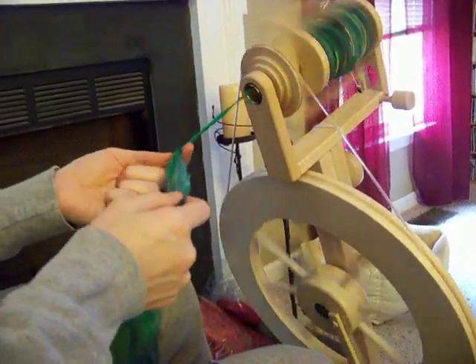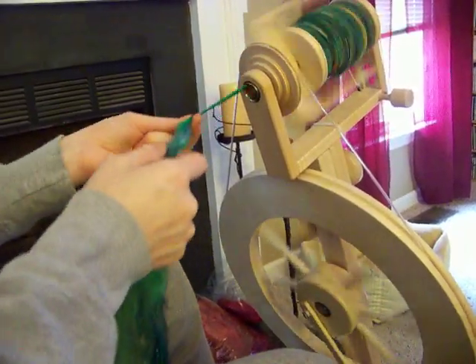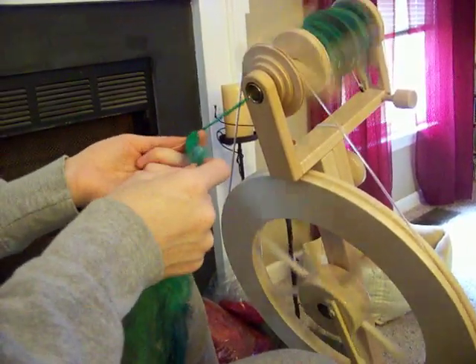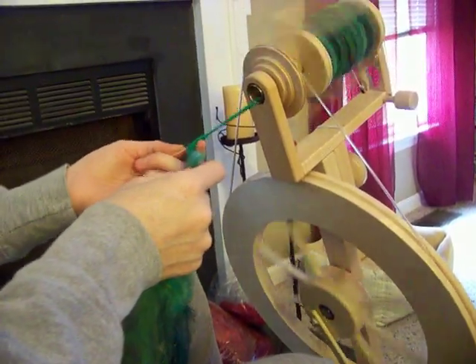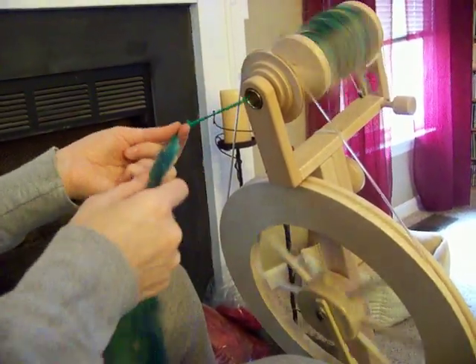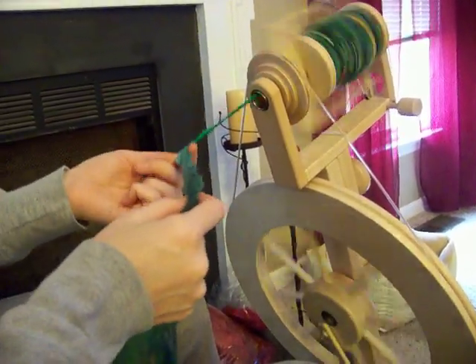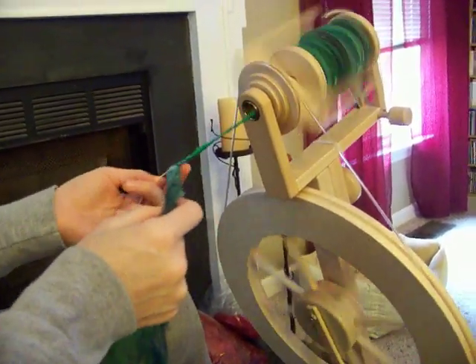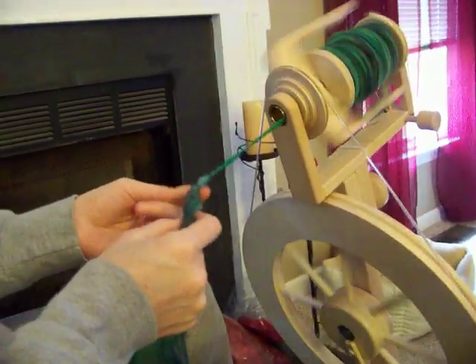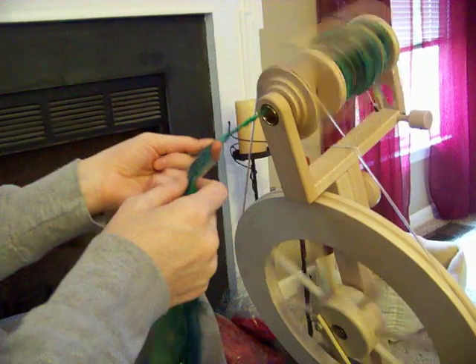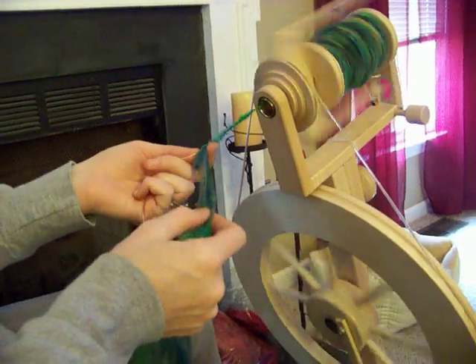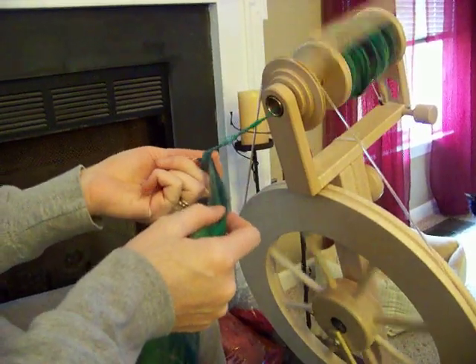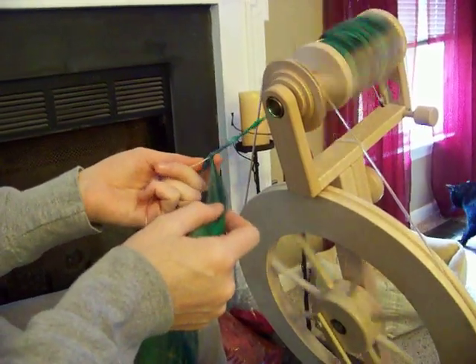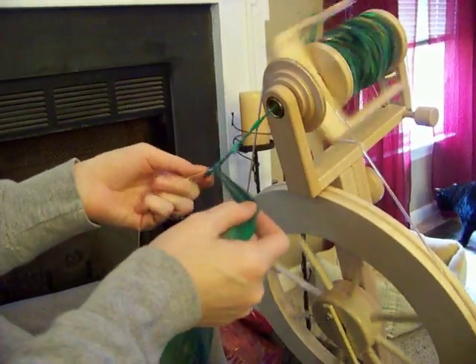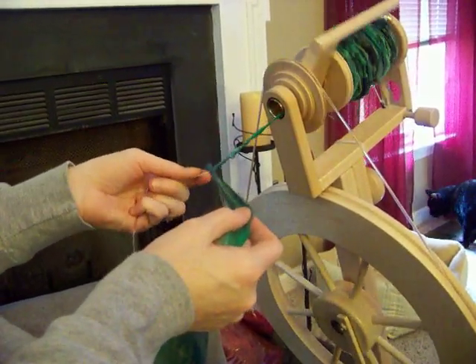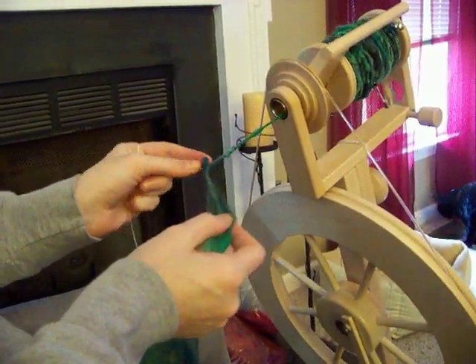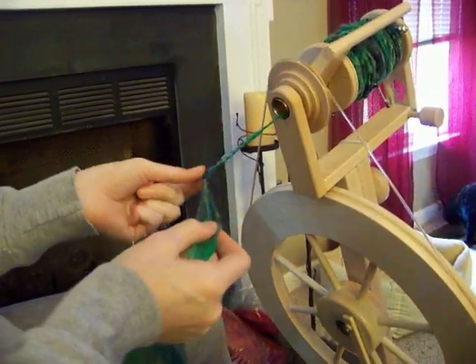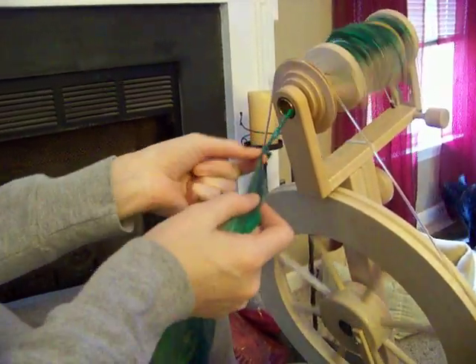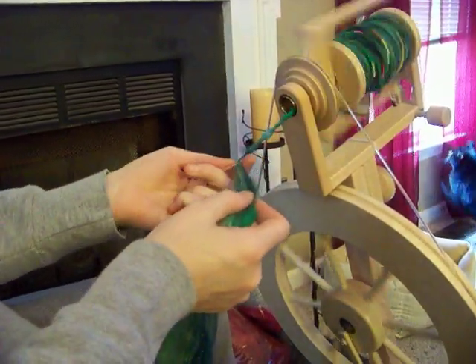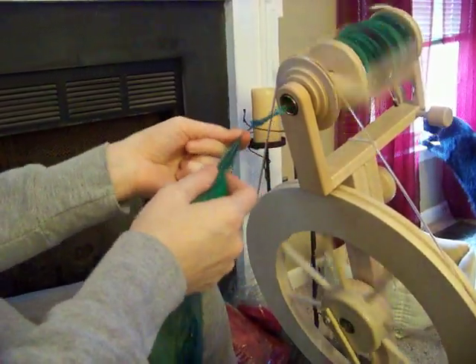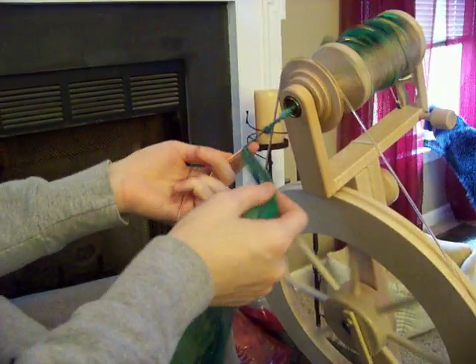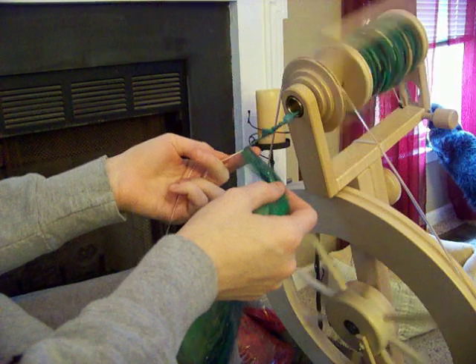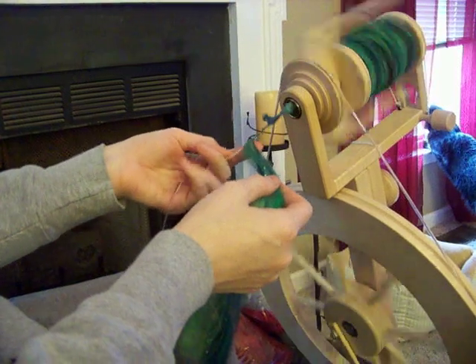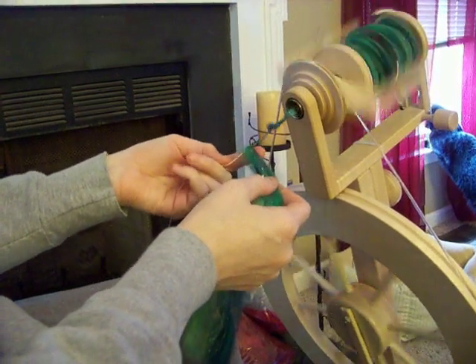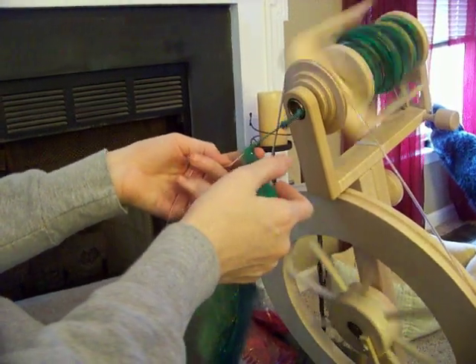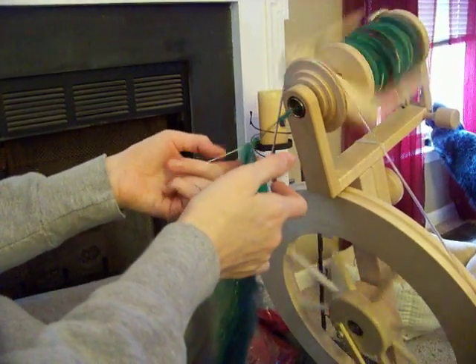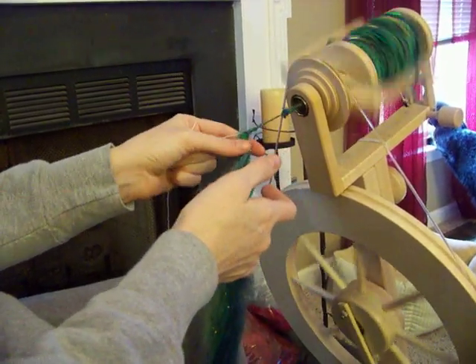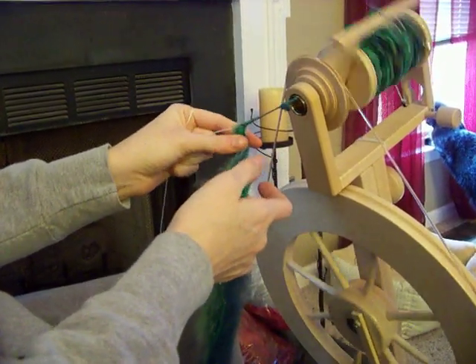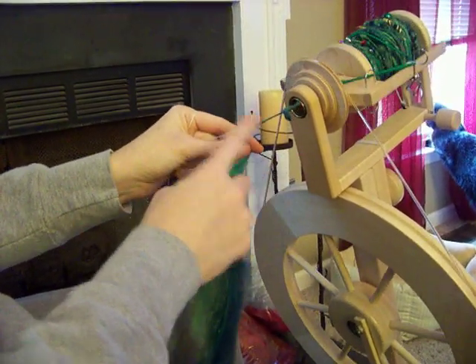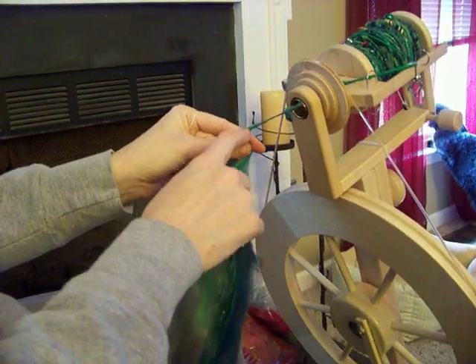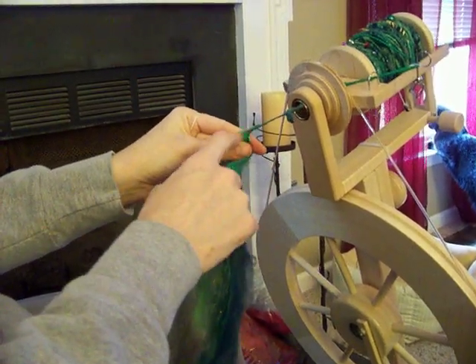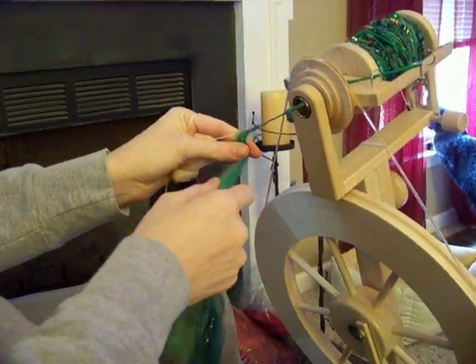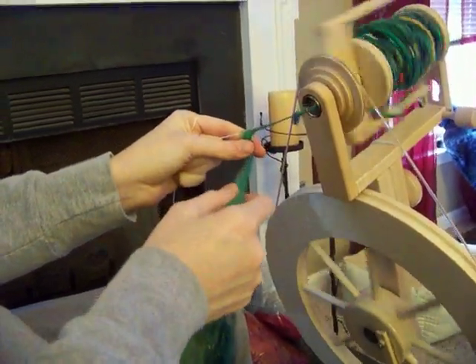So we've been spinning a while here, adding lots of sort of stuff. You can see — I'm going to keep a little lock out. And again, I'm wrapping, pinching away from the side of the core.